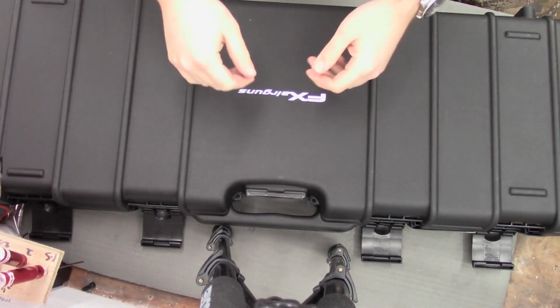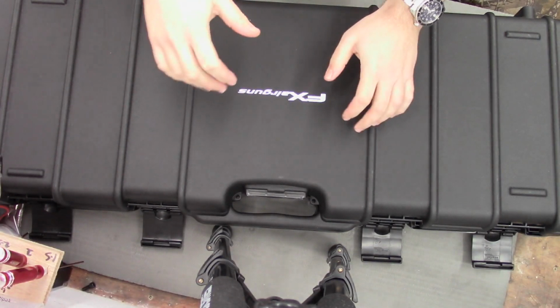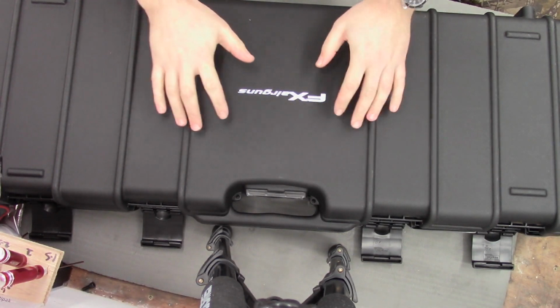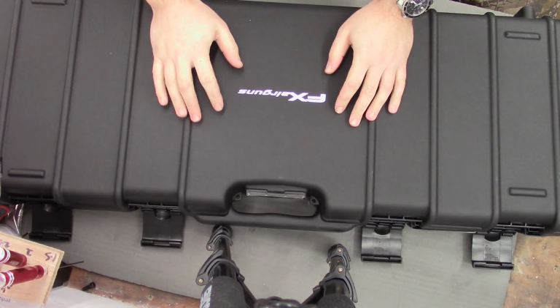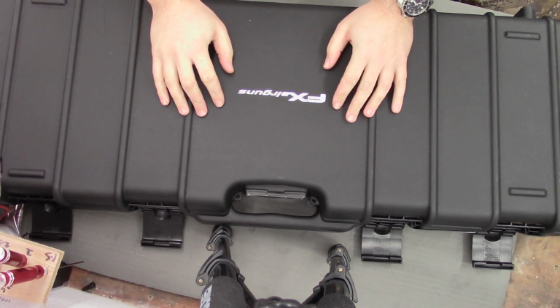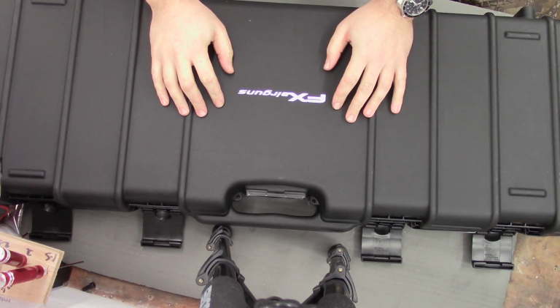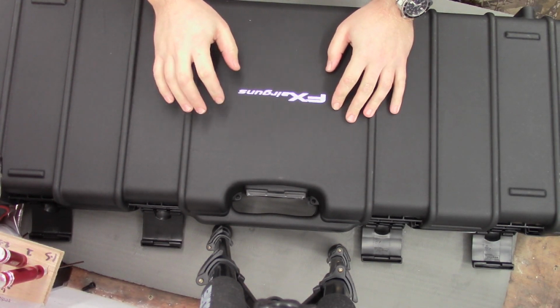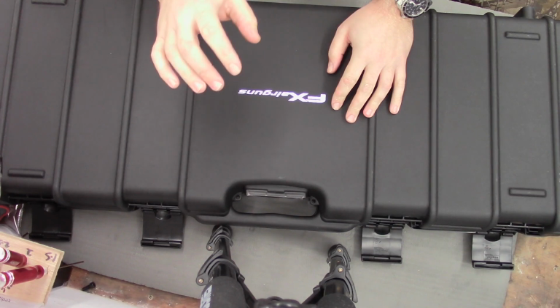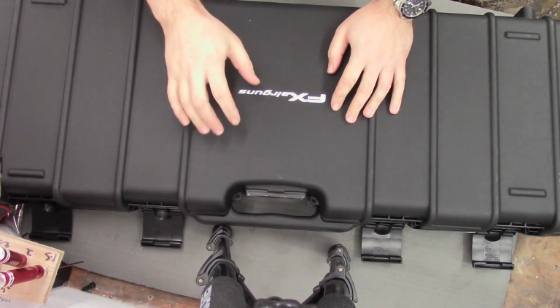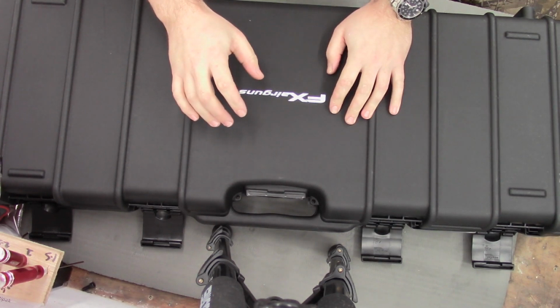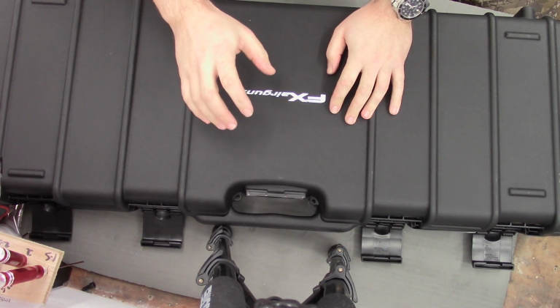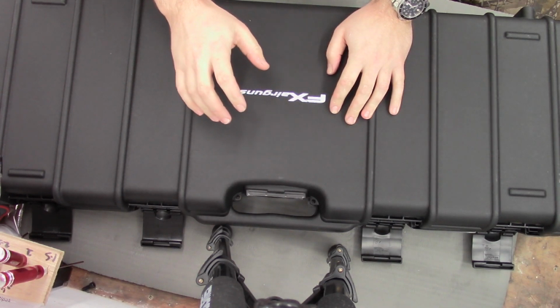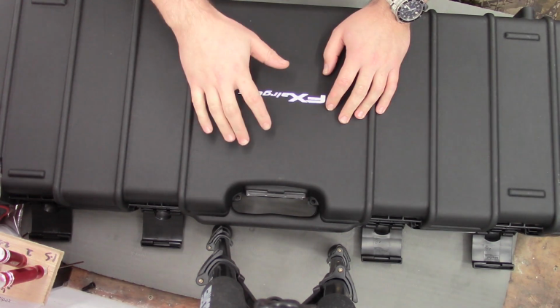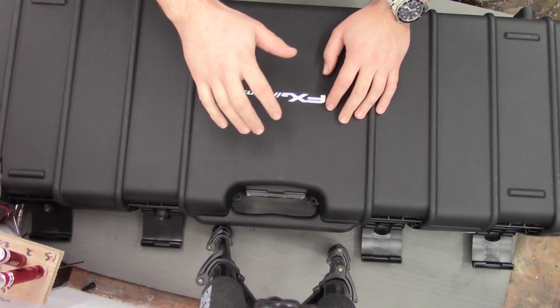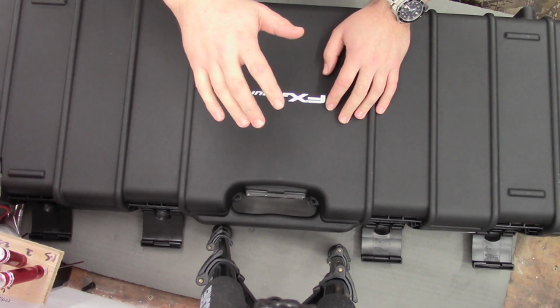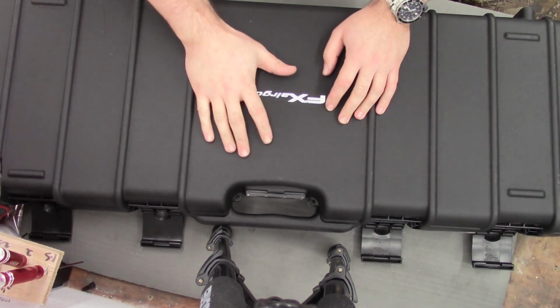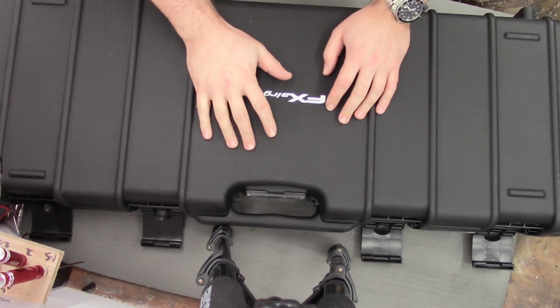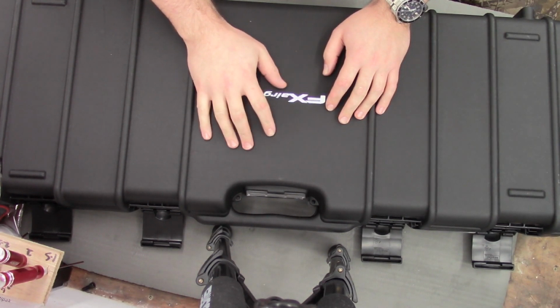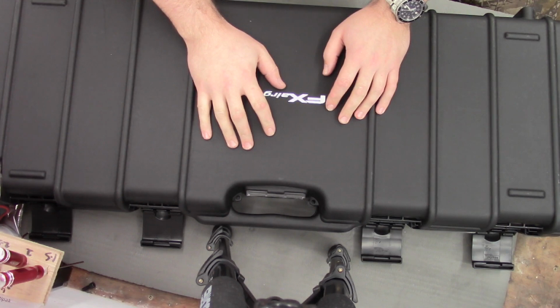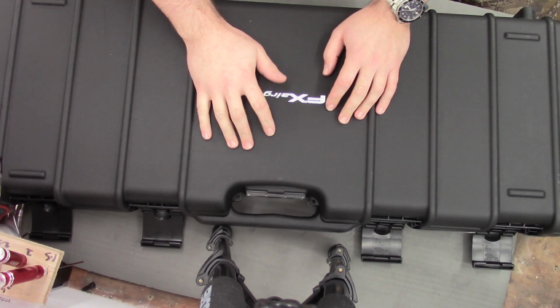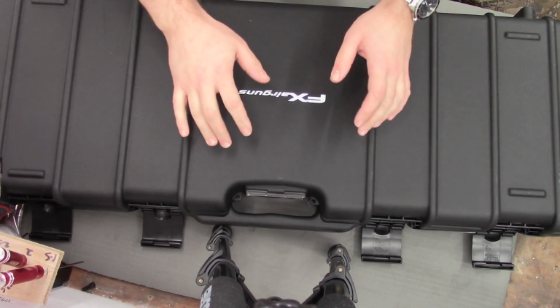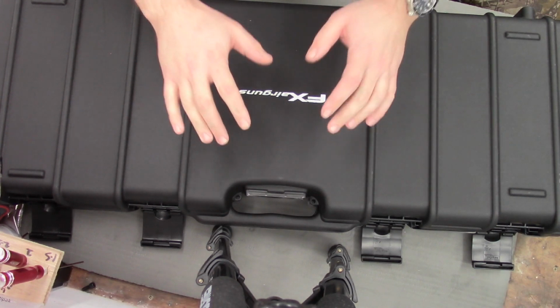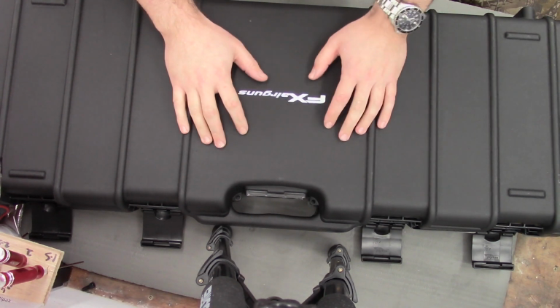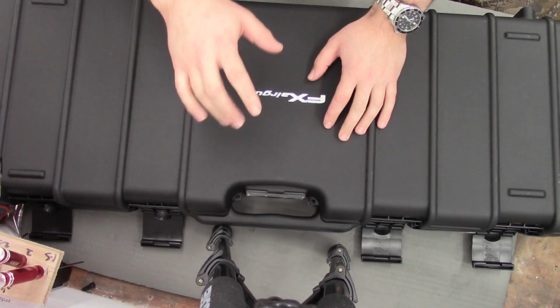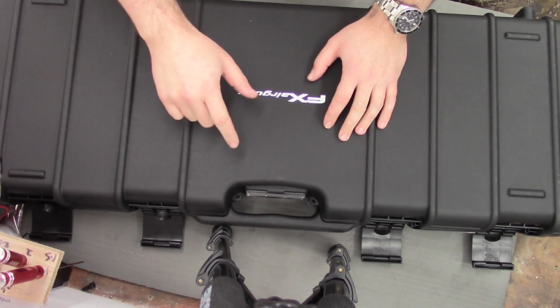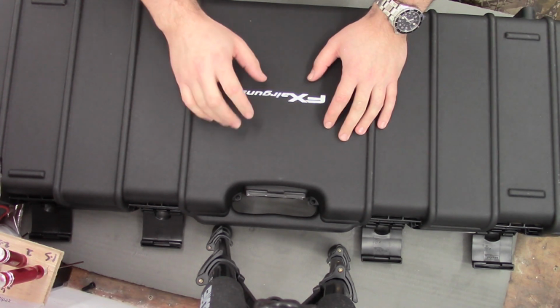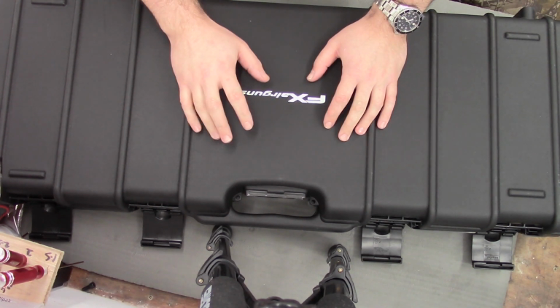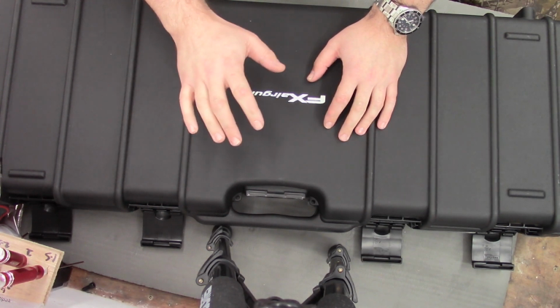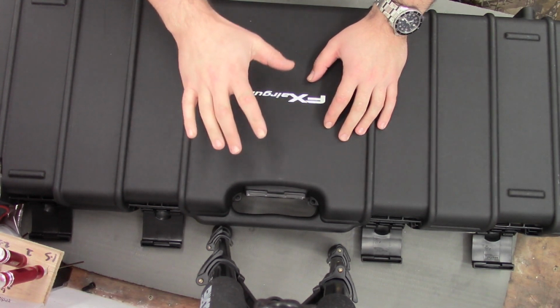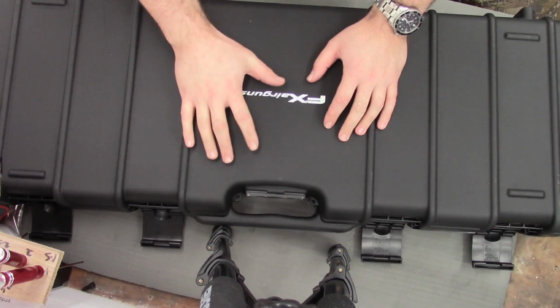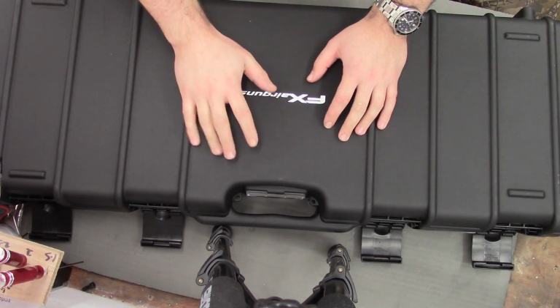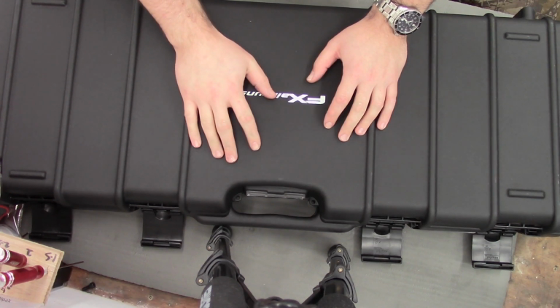Hi guys, I've got a new video here for you today. I just picked up a brand new FX Maverick. I've been waiting since last year to get my hands on one of these, picked it up today and I thought I'd give you a little overview and a look at what you get in the box.